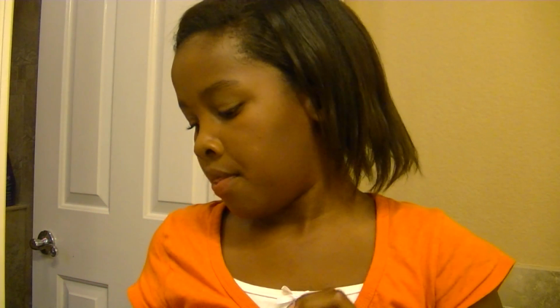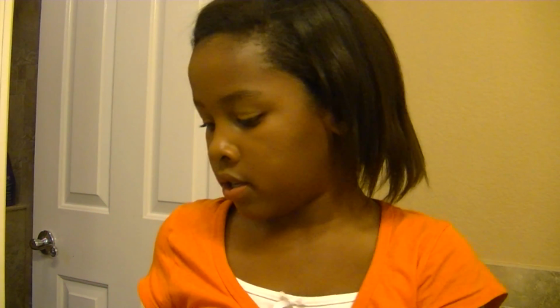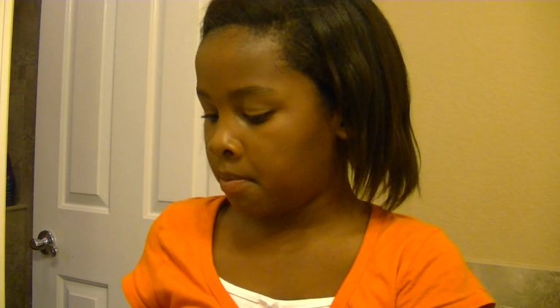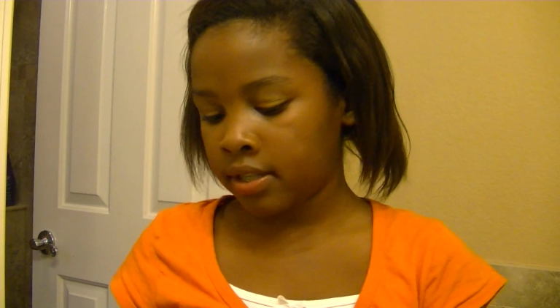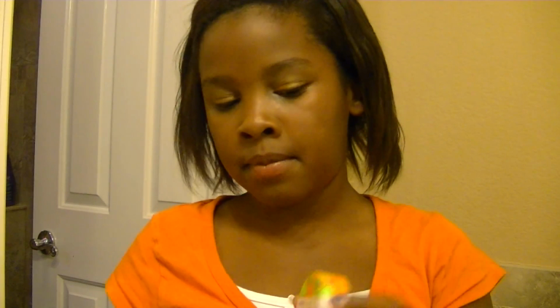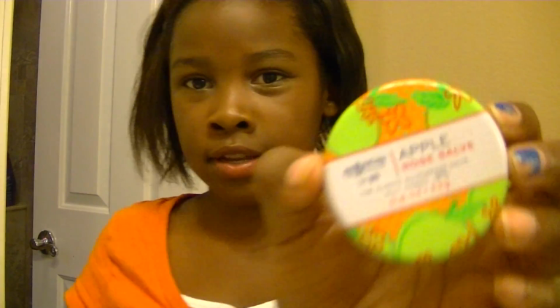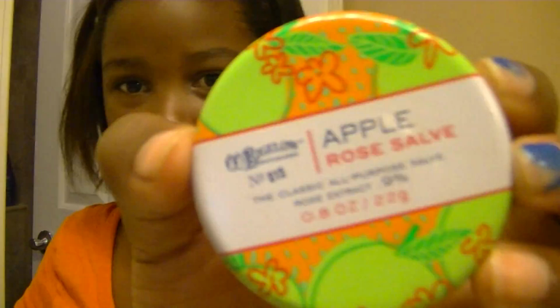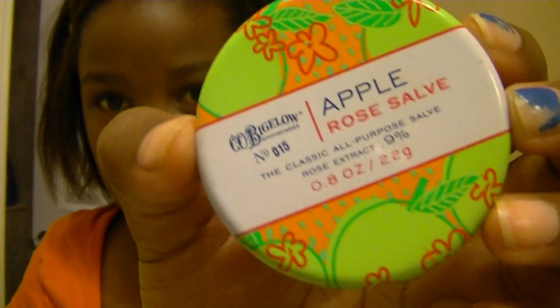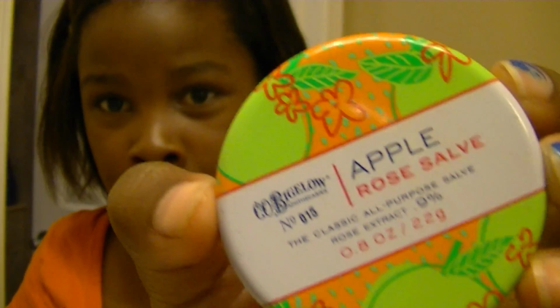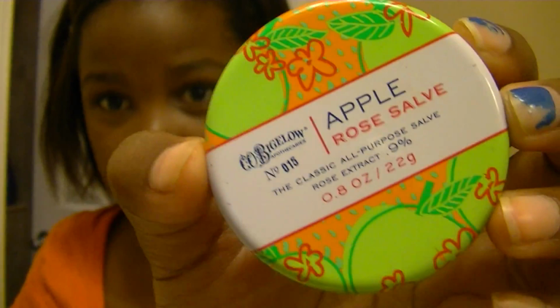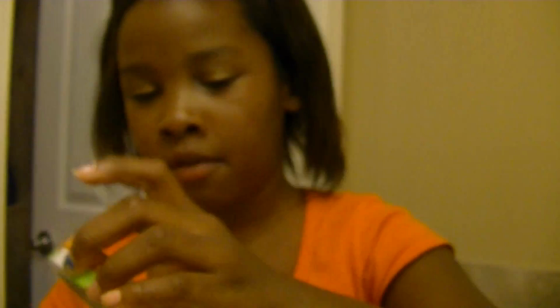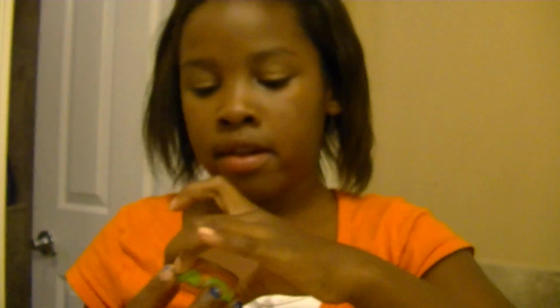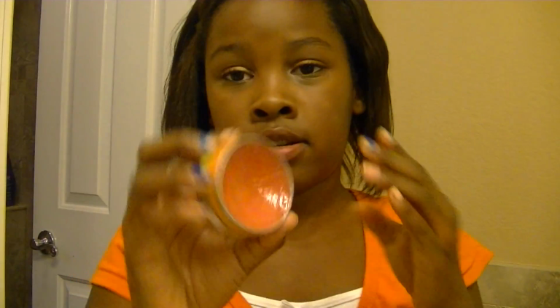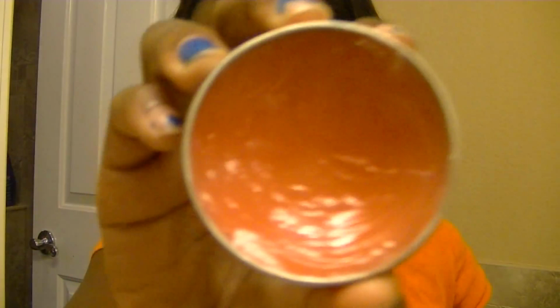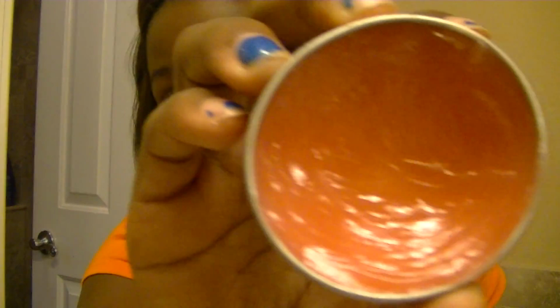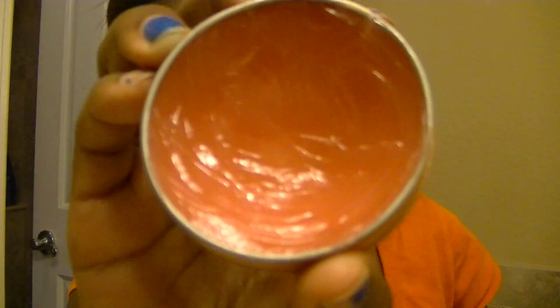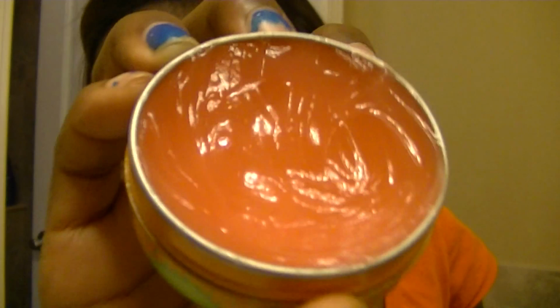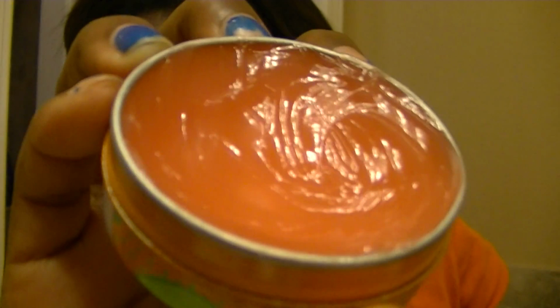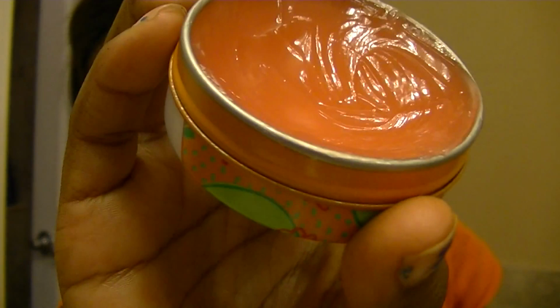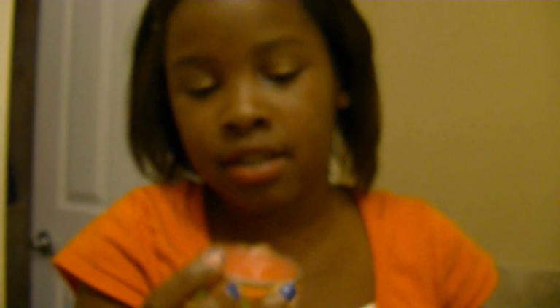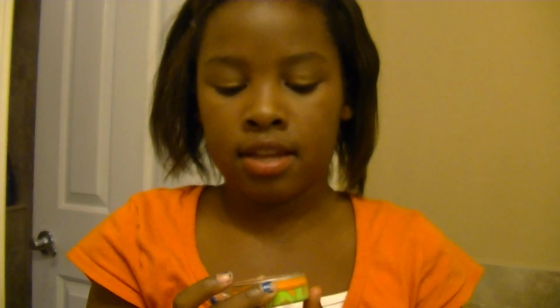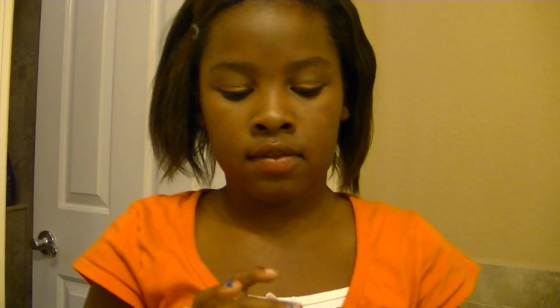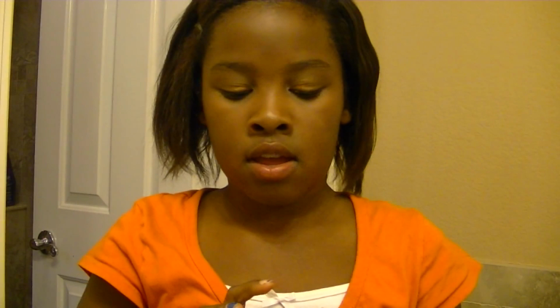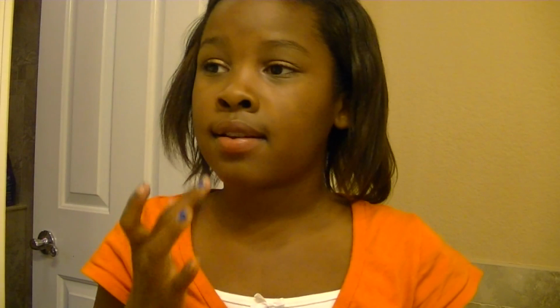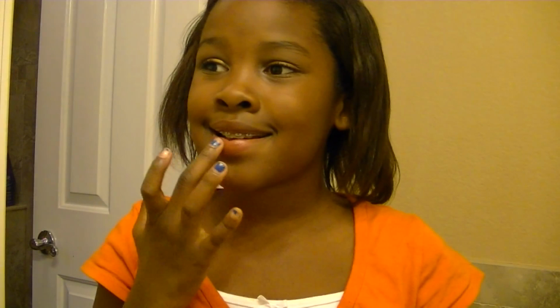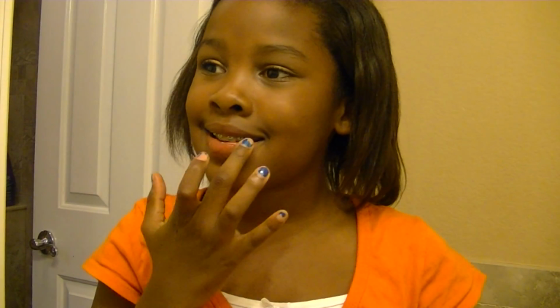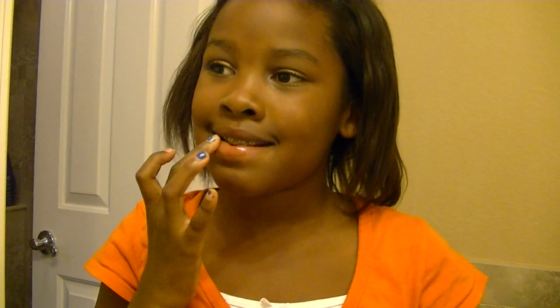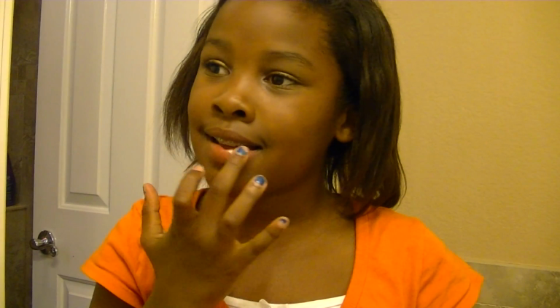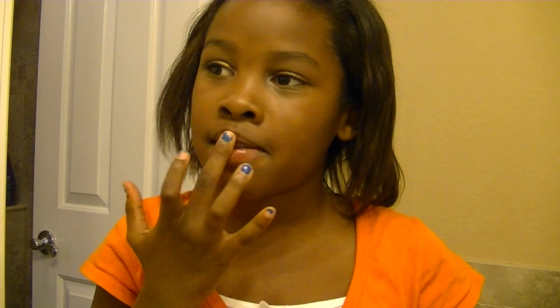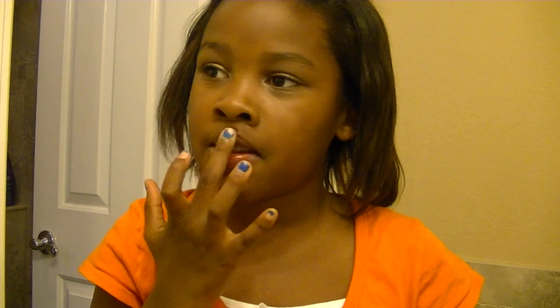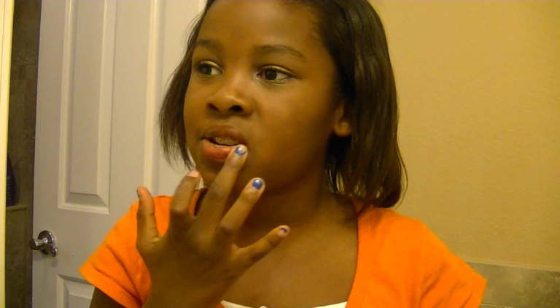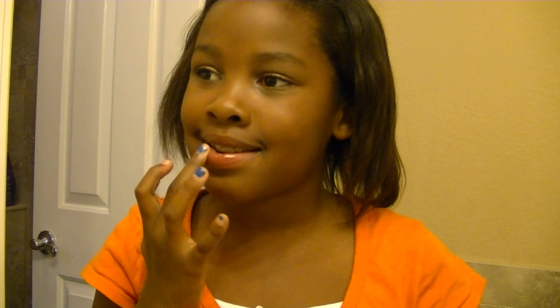Then on to lip products. I have my C.O. Bigelow Apple Rose Salve, and I've made quite a dent in it. It just gives a nice shine to your lips and it's really moisturizing too.